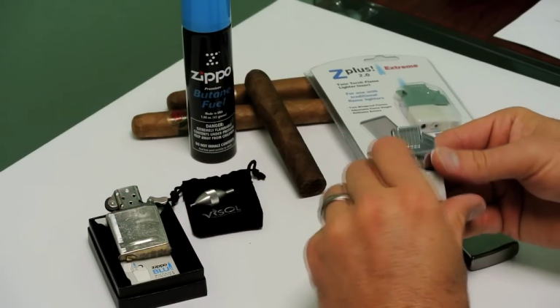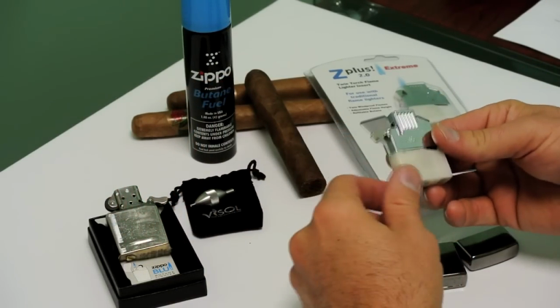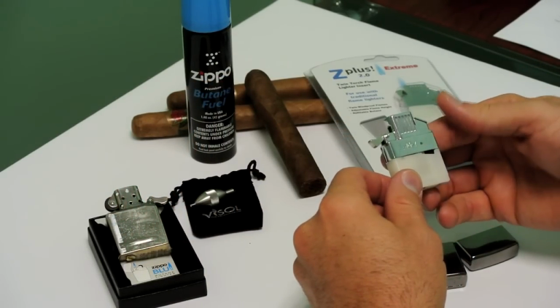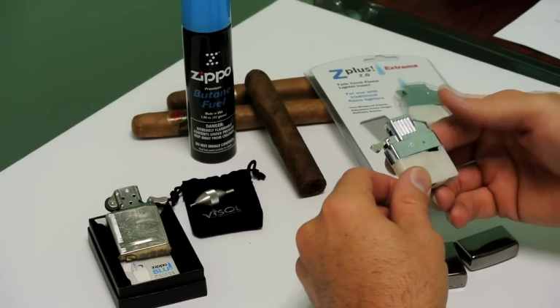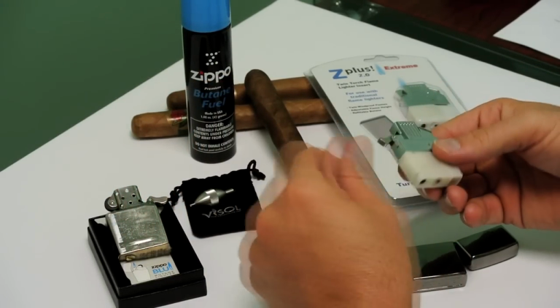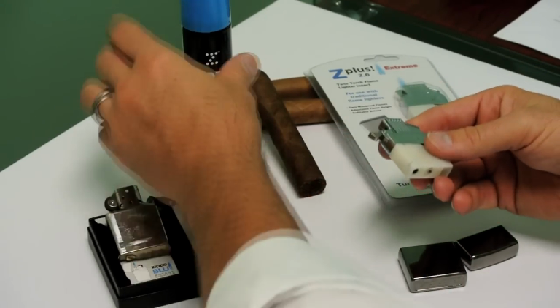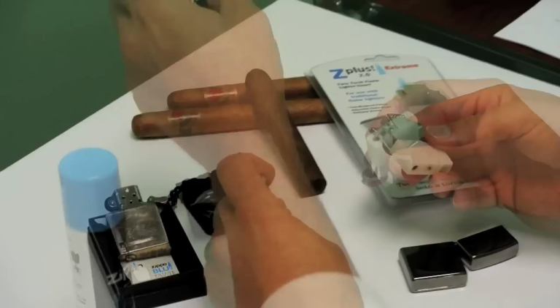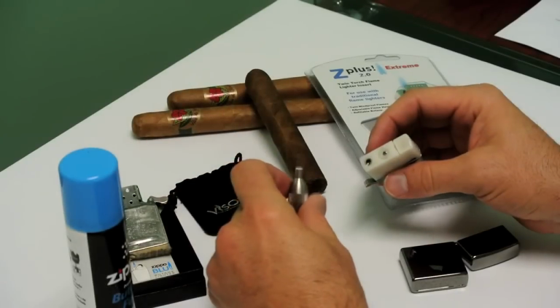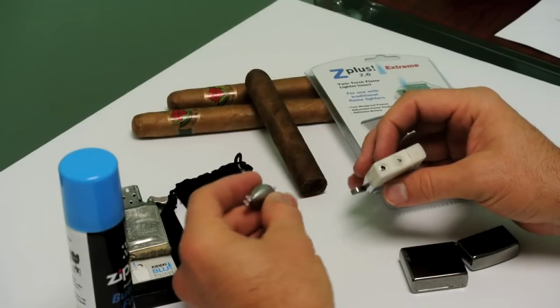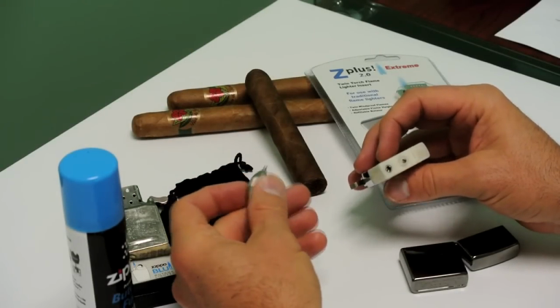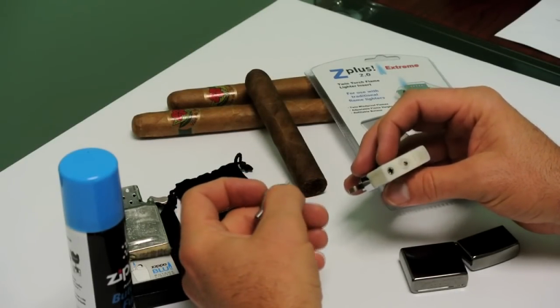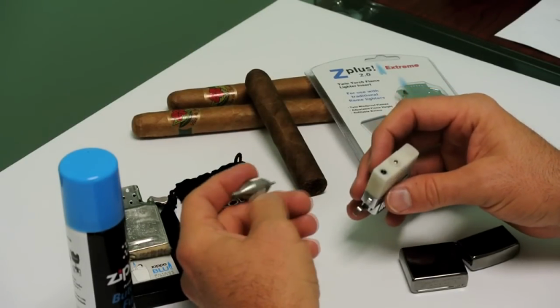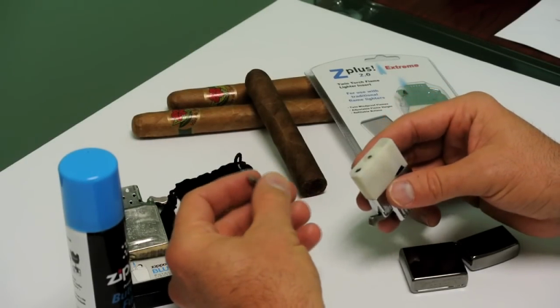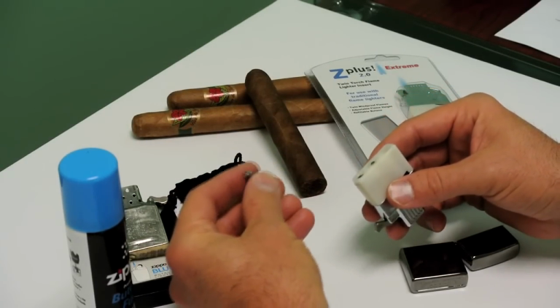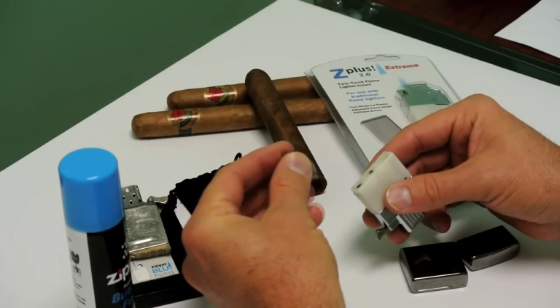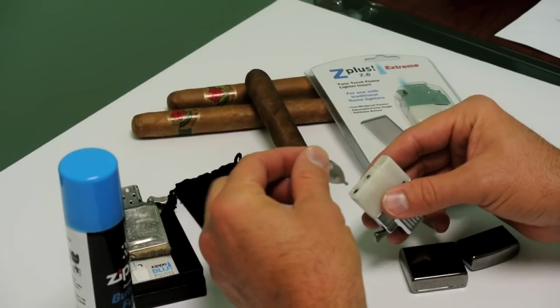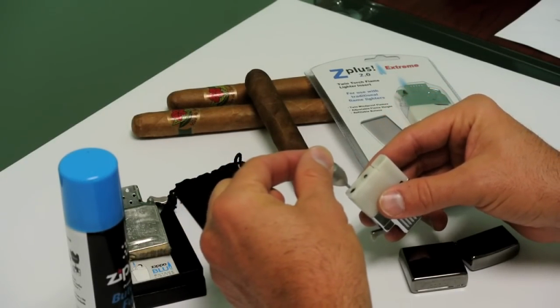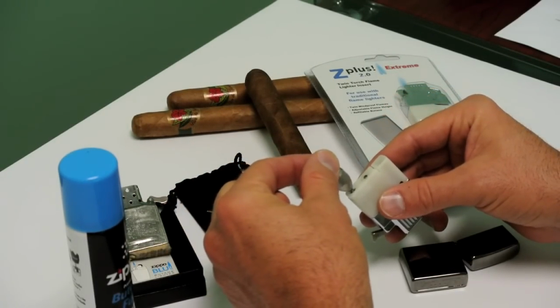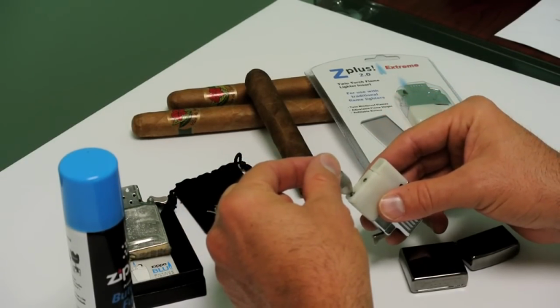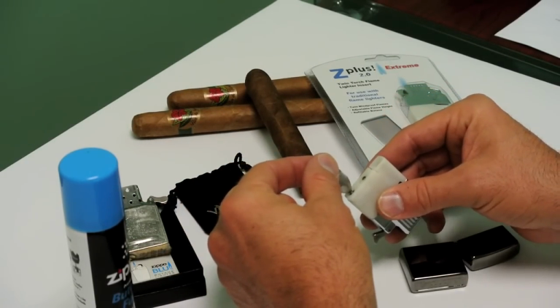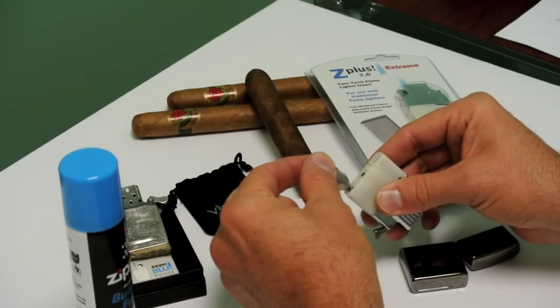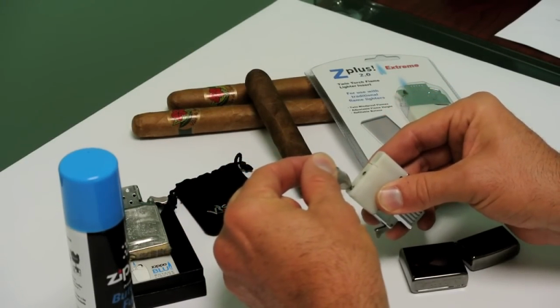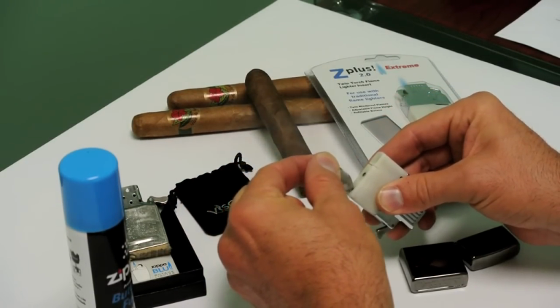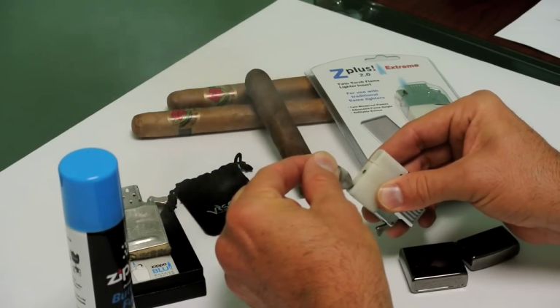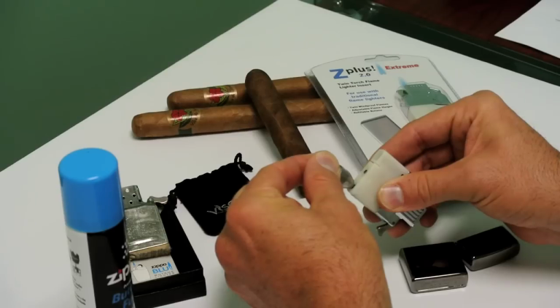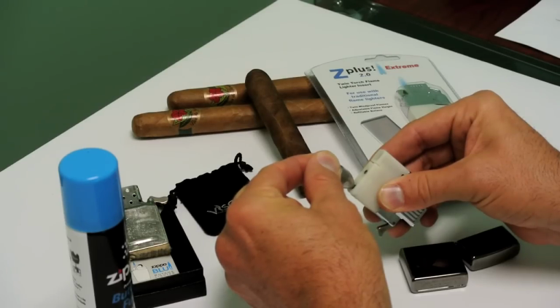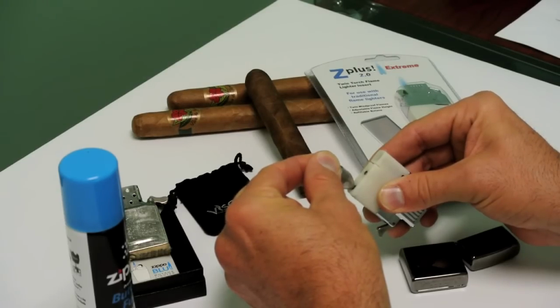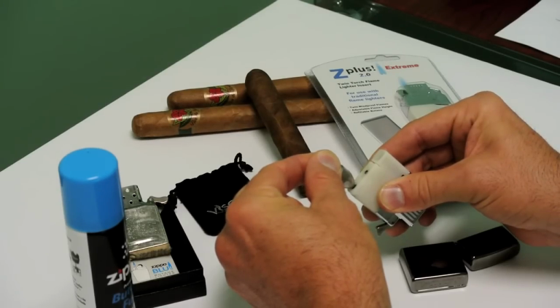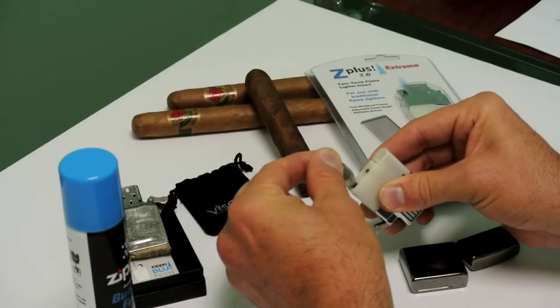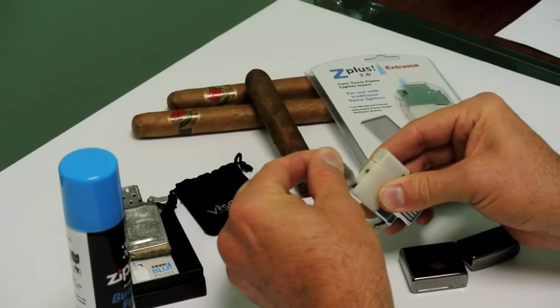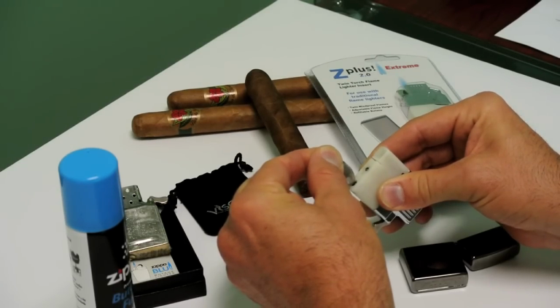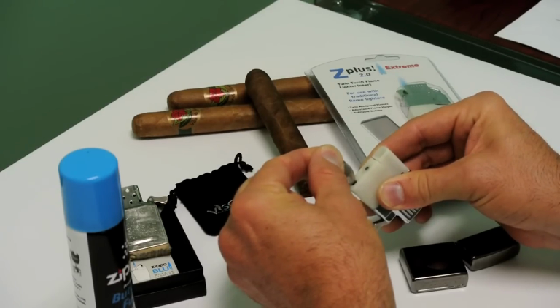You must dispense any fluid that's already in there. Take your nozzle purging tool. Hold the lighter away from you so you don't spray it in your eyes. Push down until all the fluid is gone.